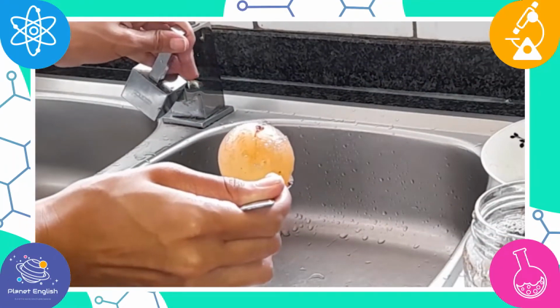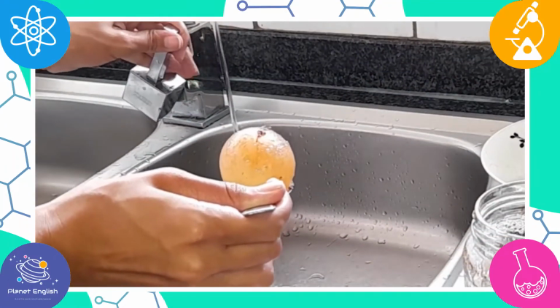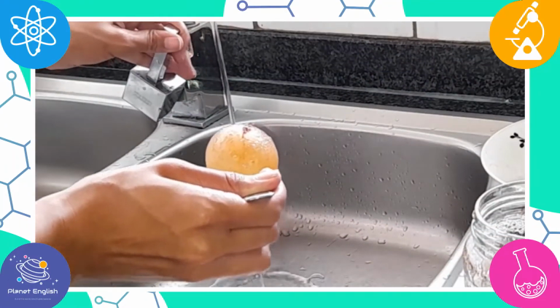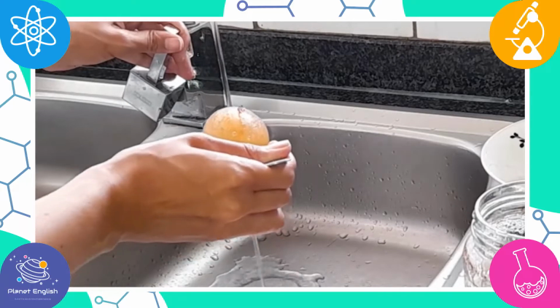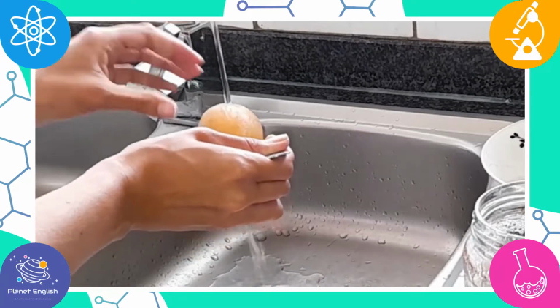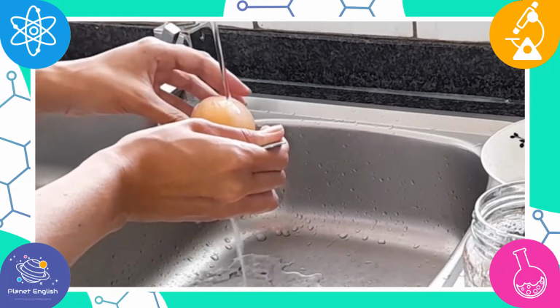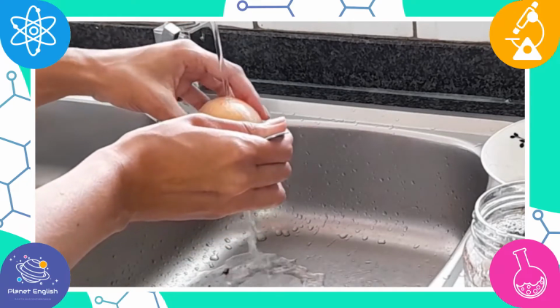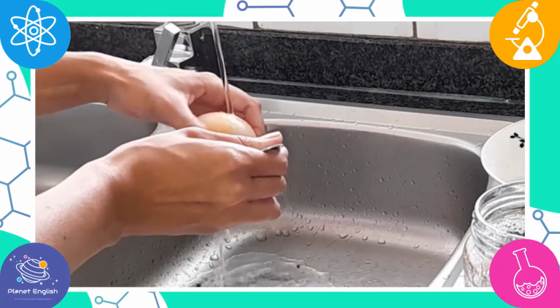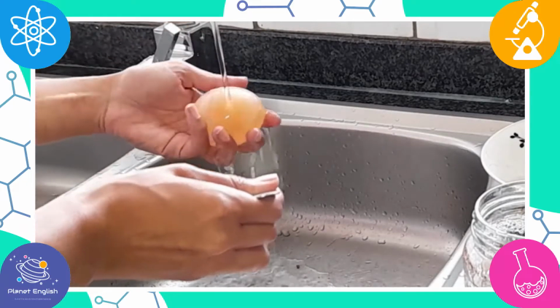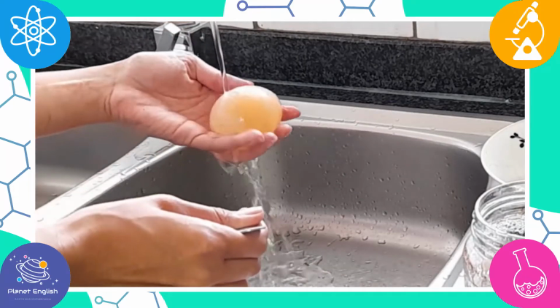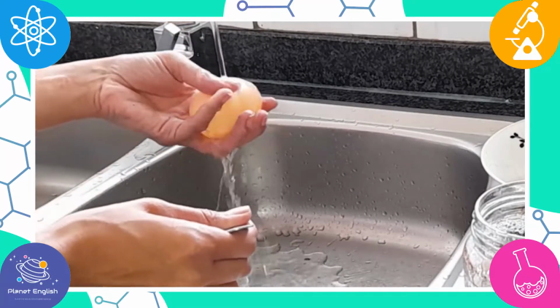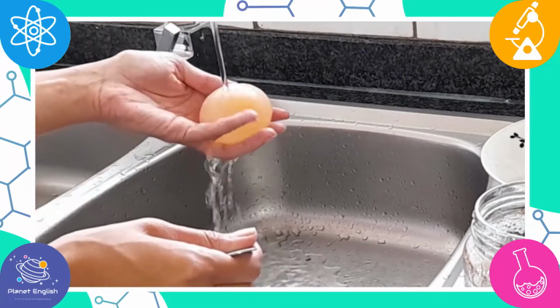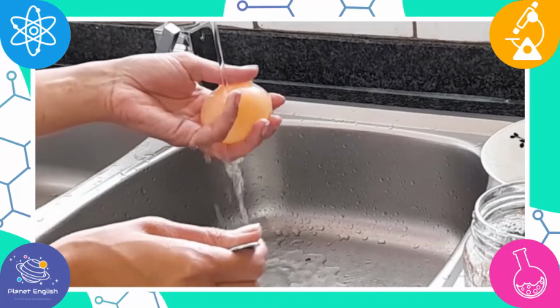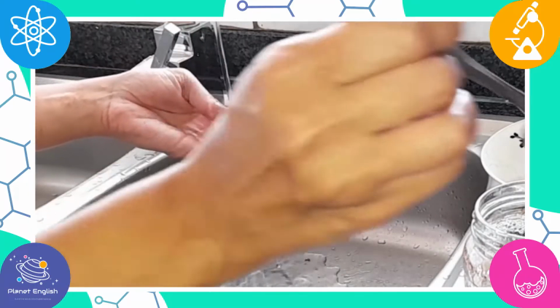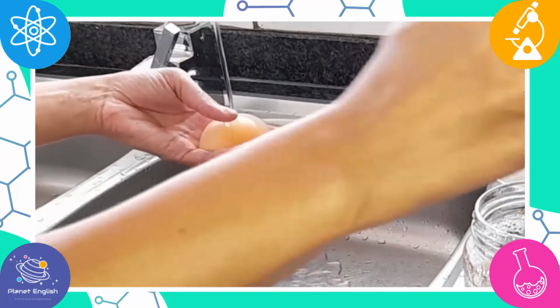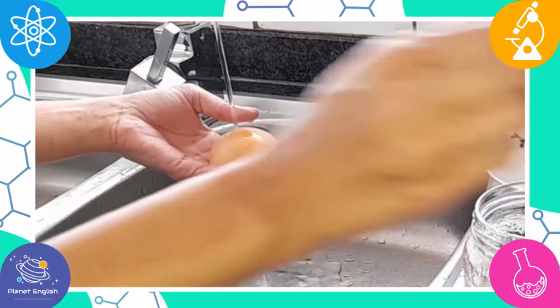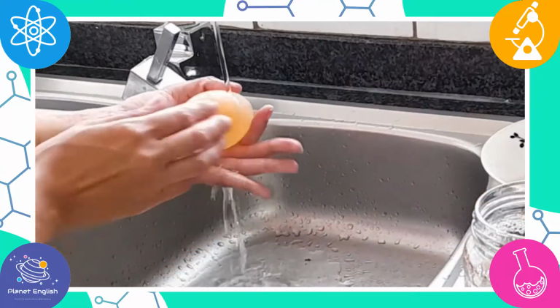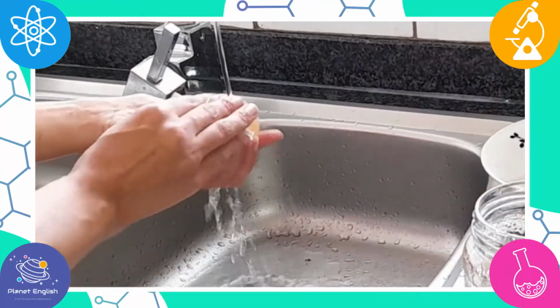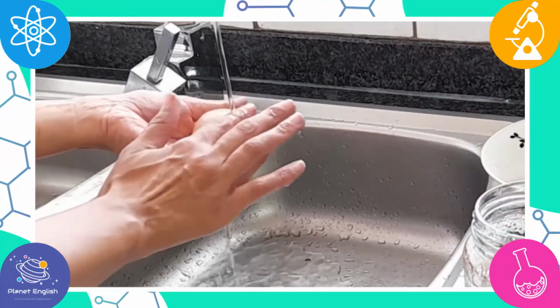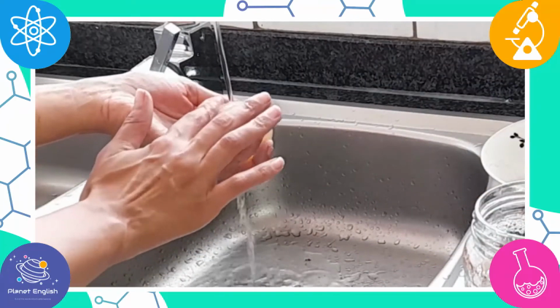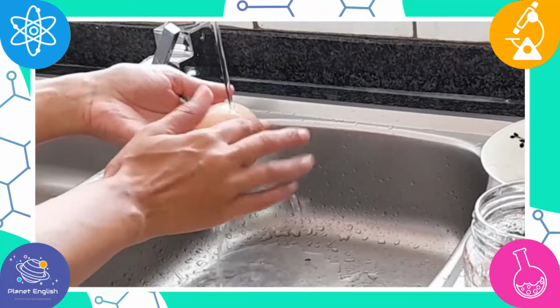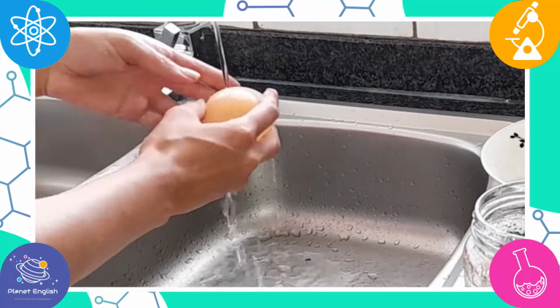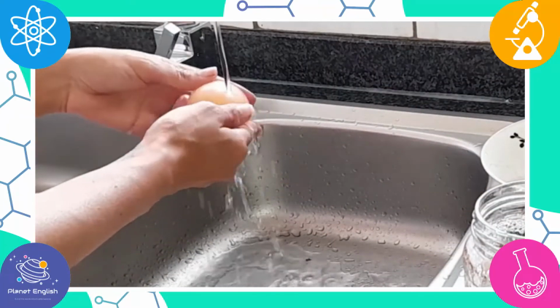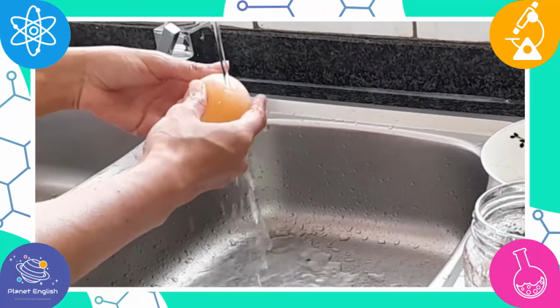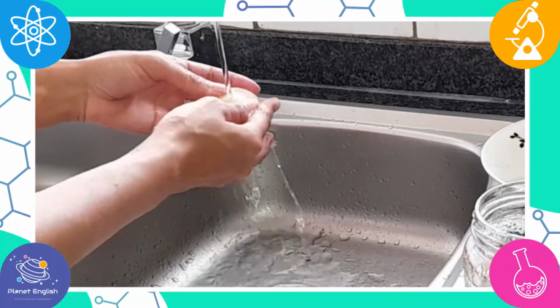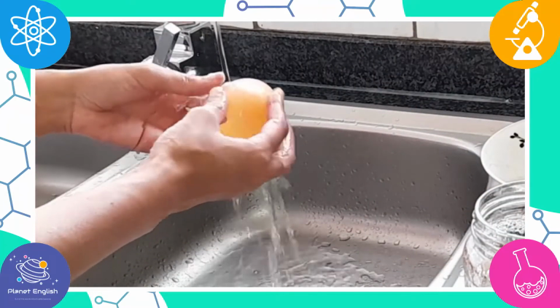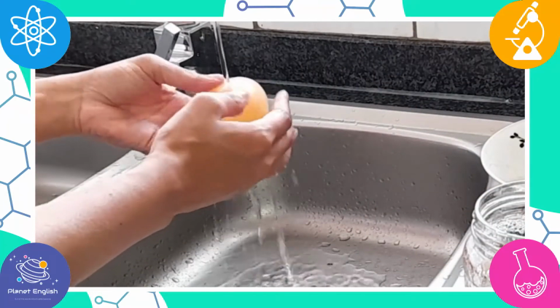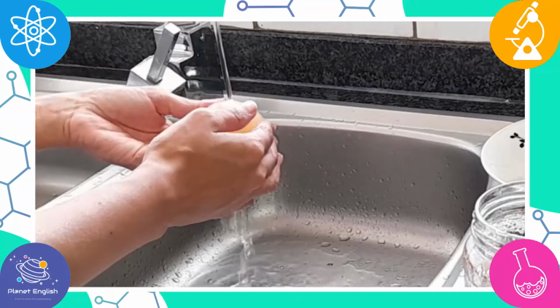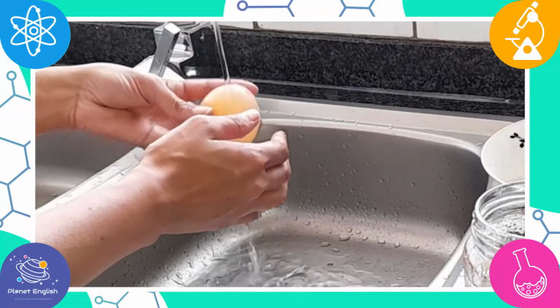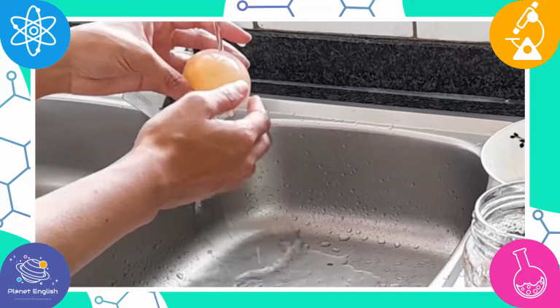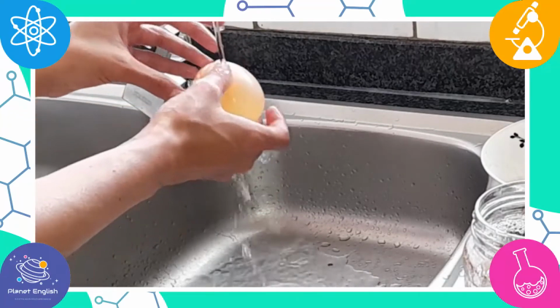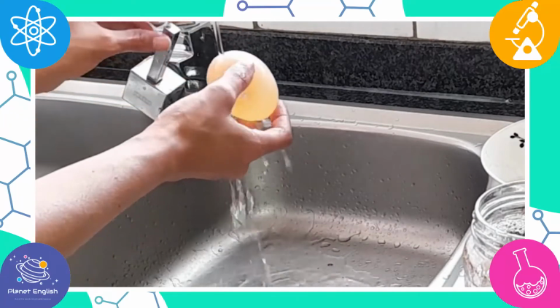The eggshell dissolves because egg shells contain calcium carbonate, the main ingredient in many antacid tablets. This dissolves in the acidic vinegar to produce calcium ions and carbon dioxide gas.